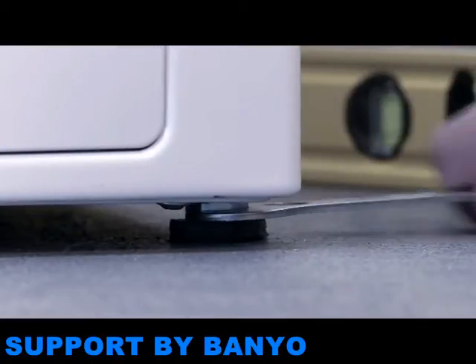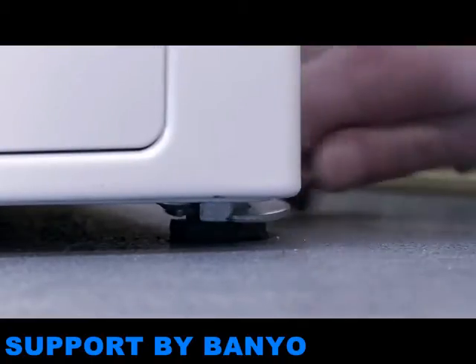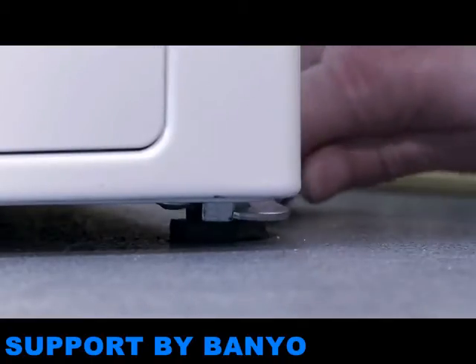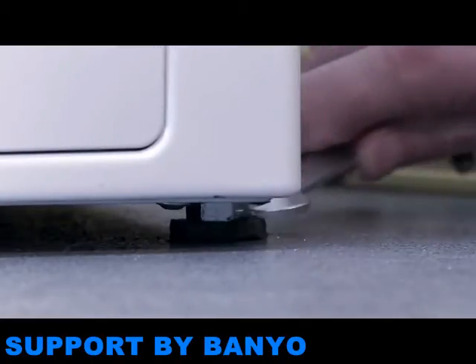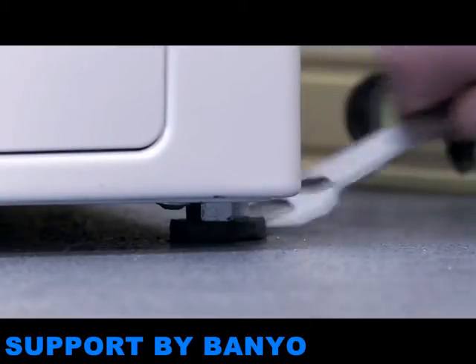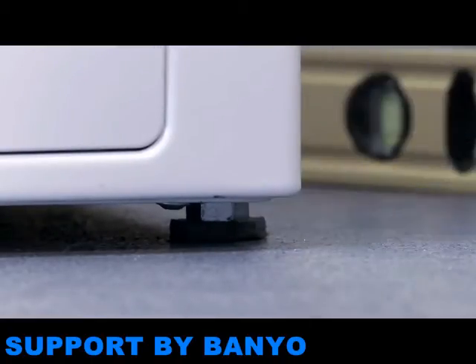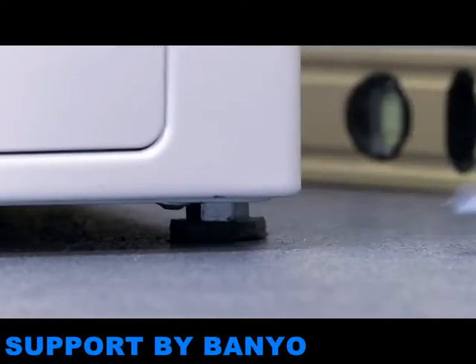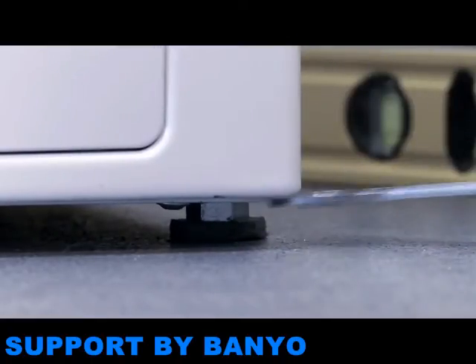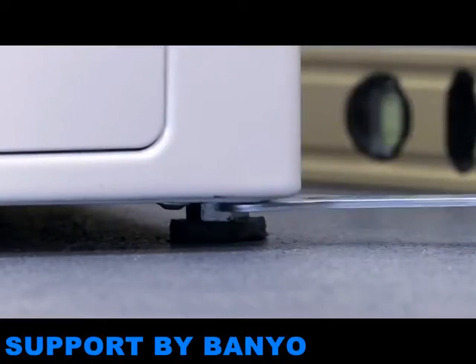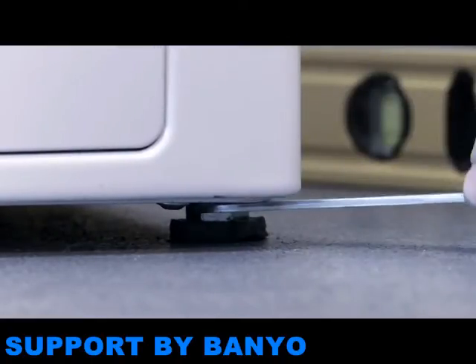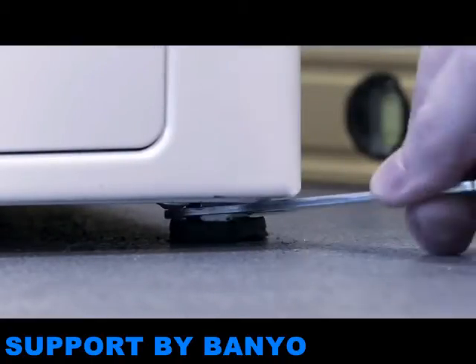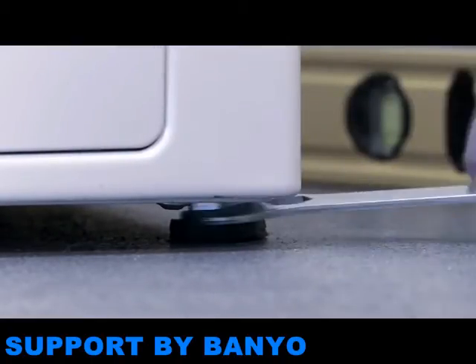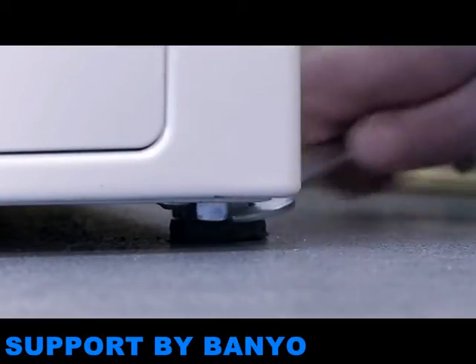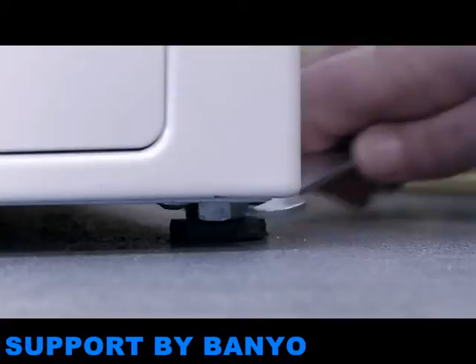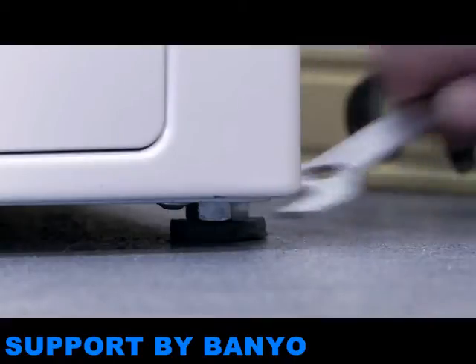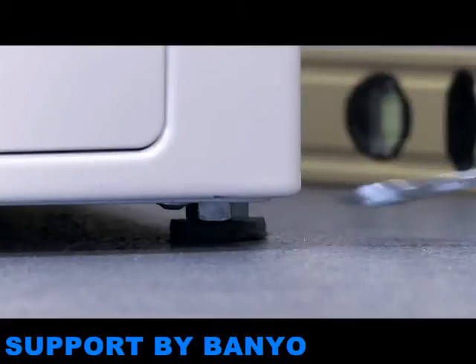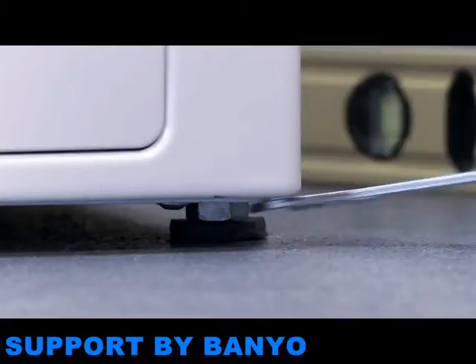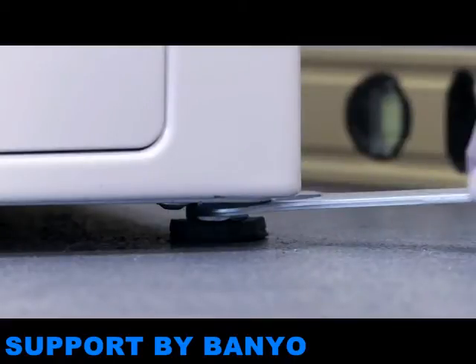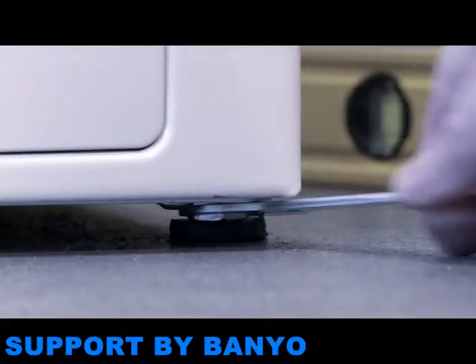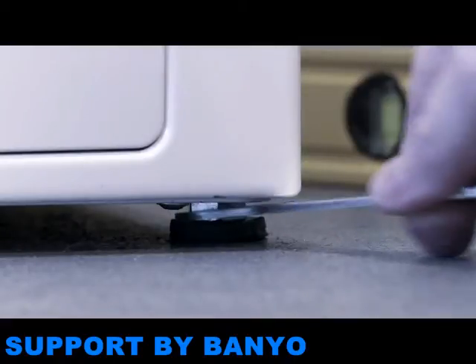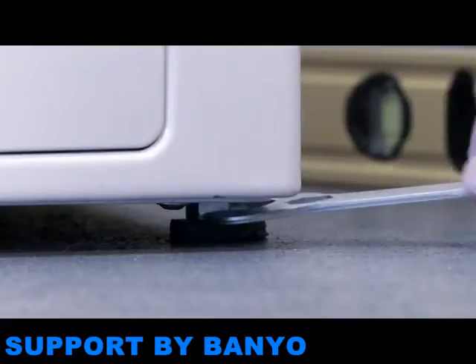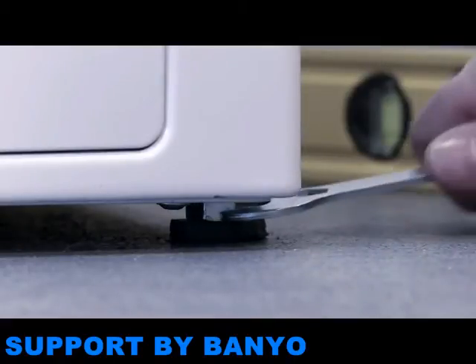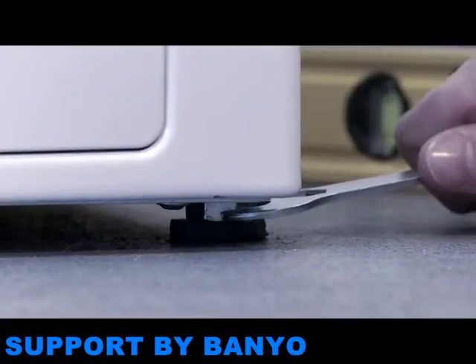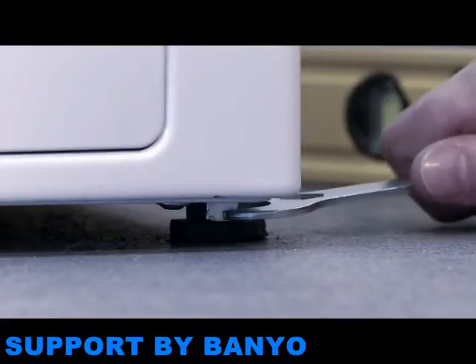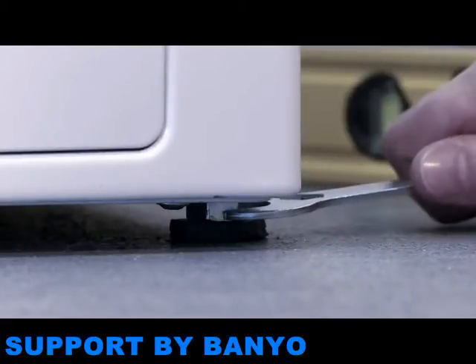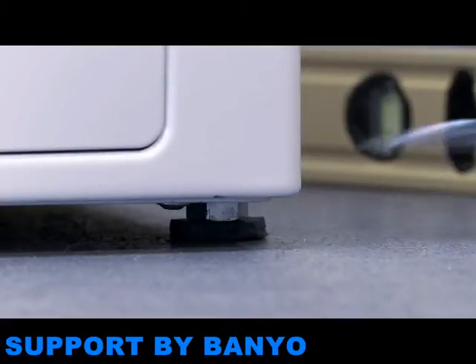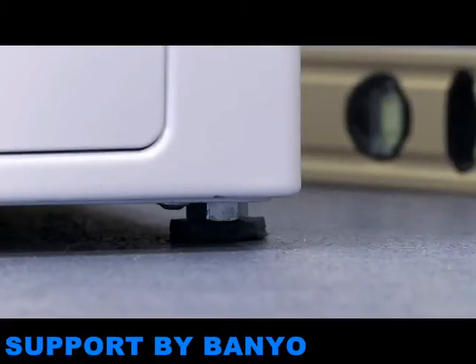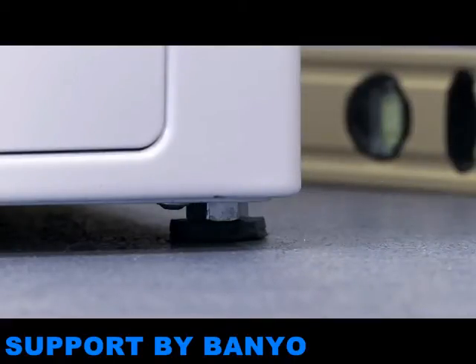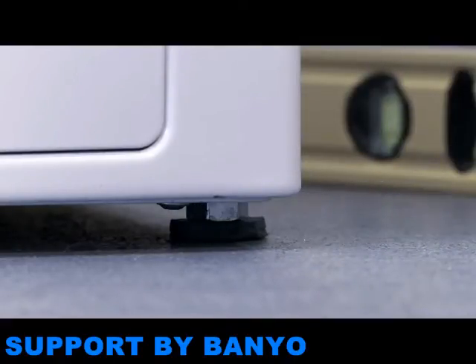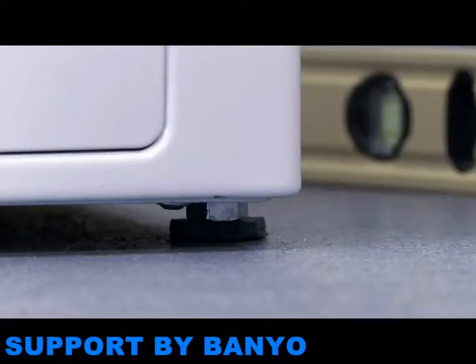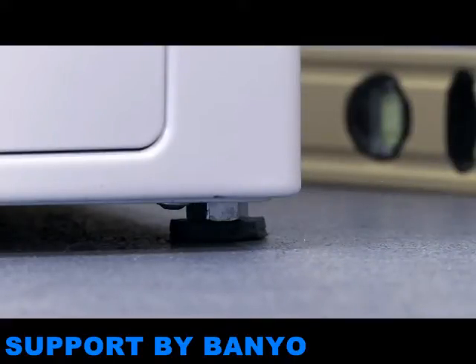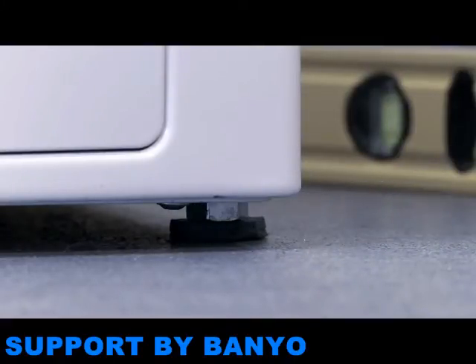The dishwasher must also be level so that water circulation is correct, ensuring good dishwashing results. Again, the feet can be adjusted as required.